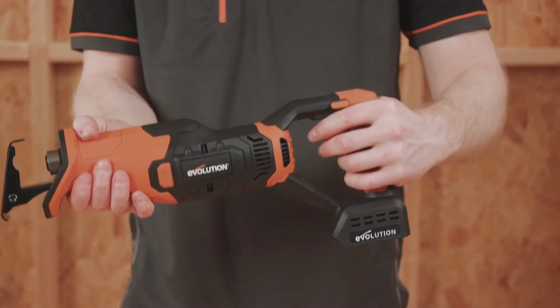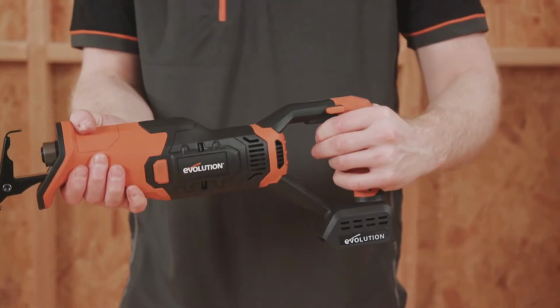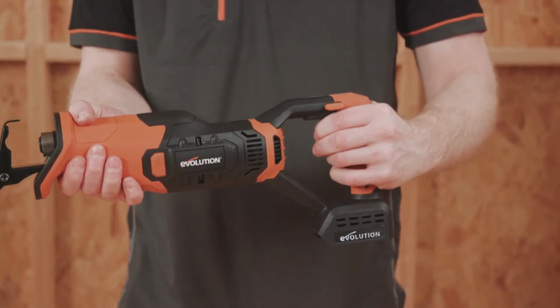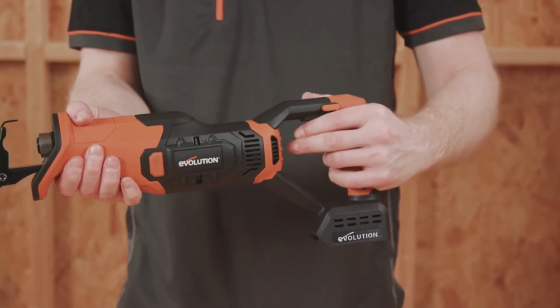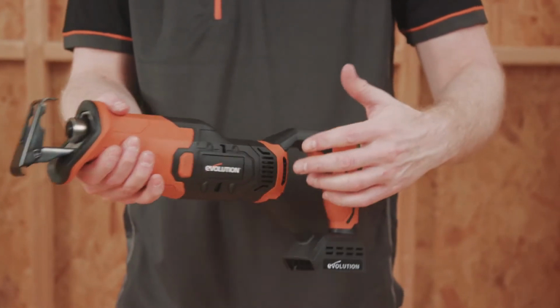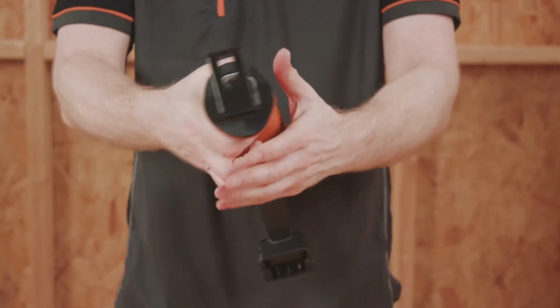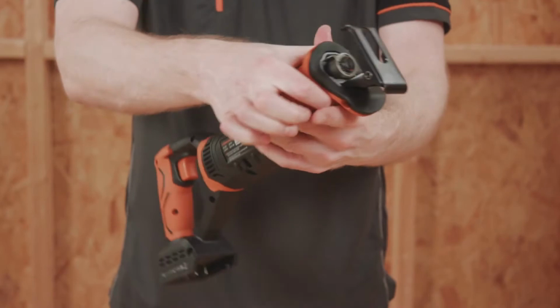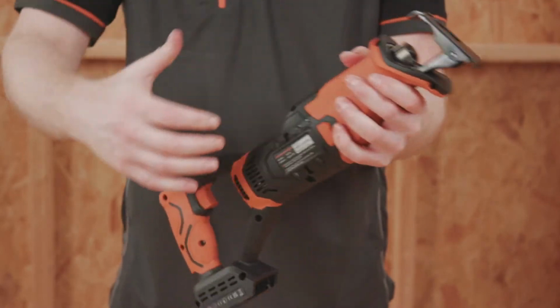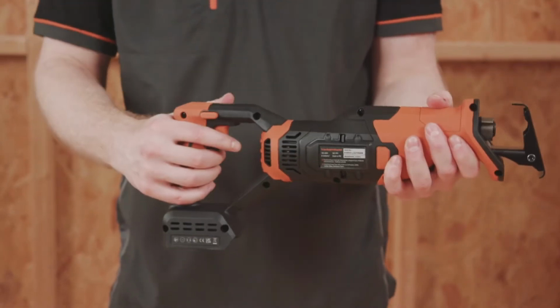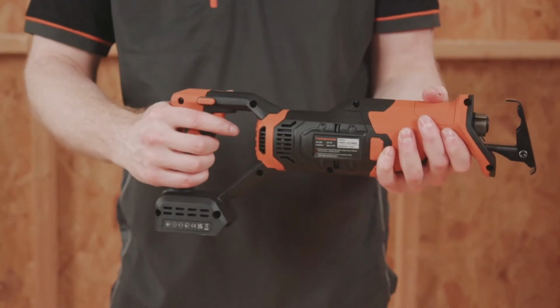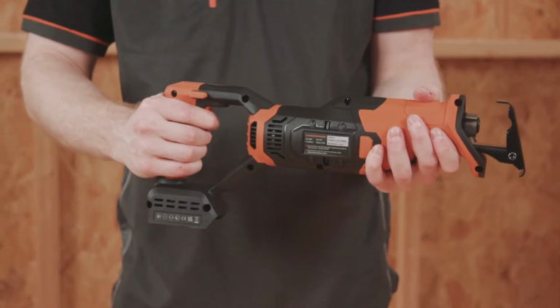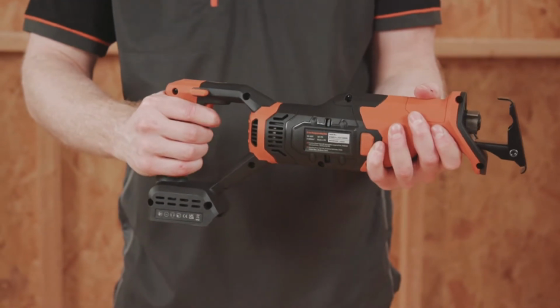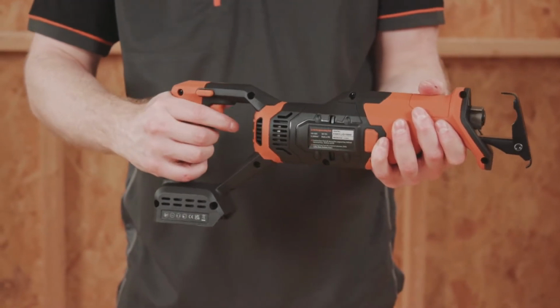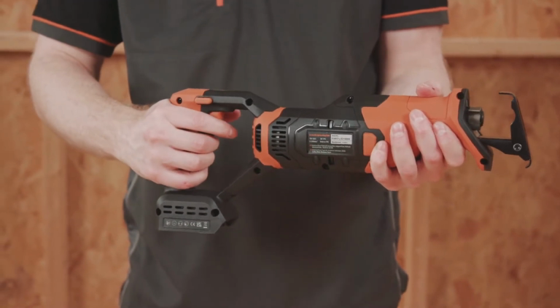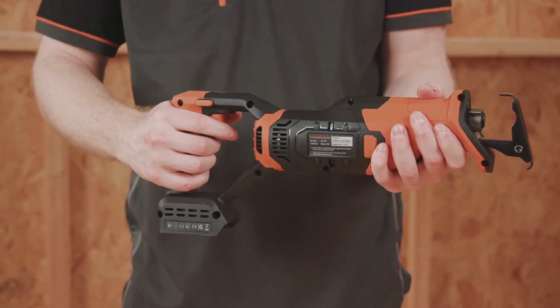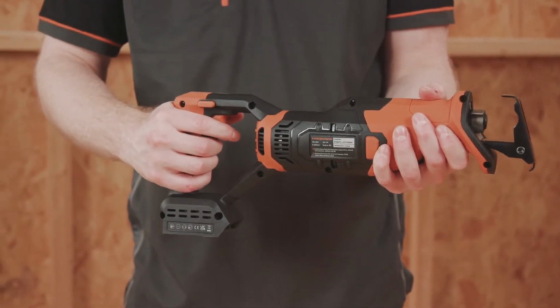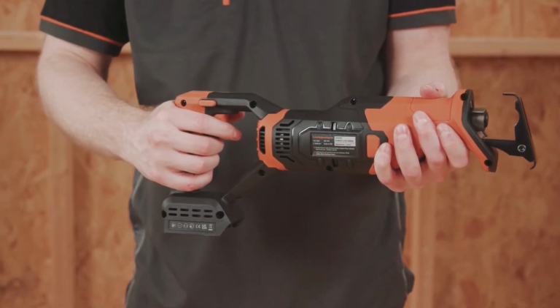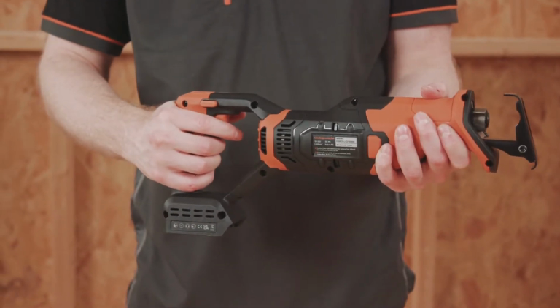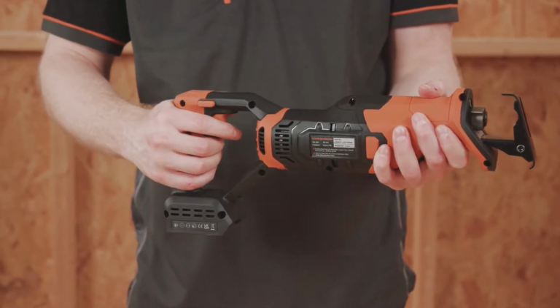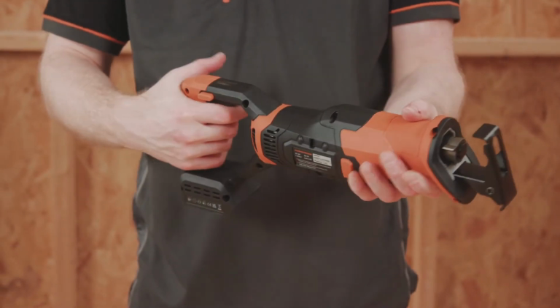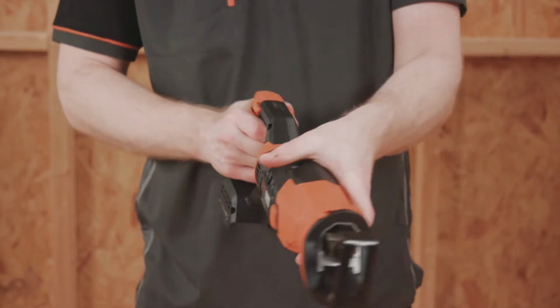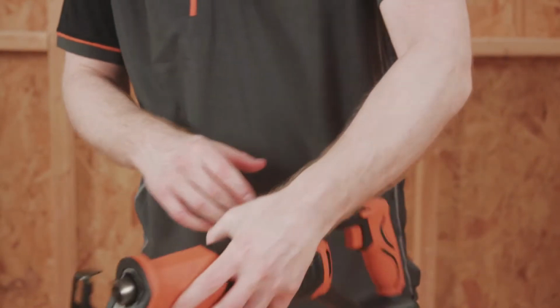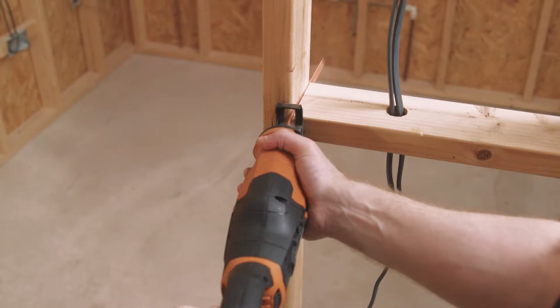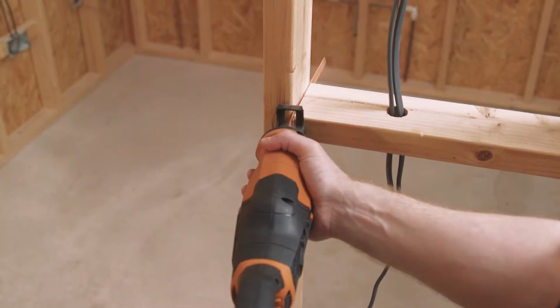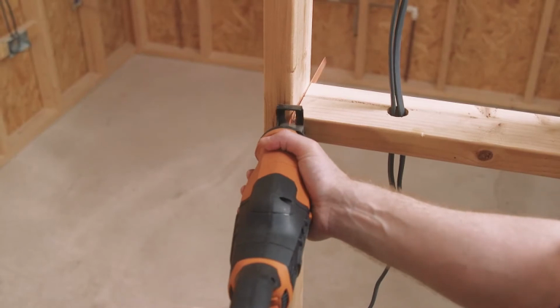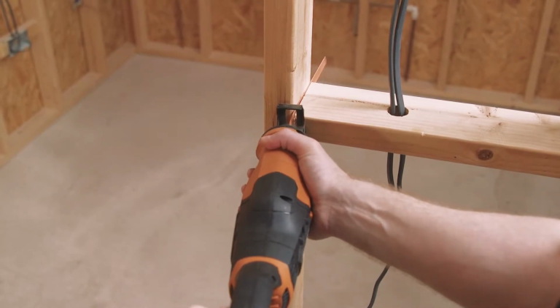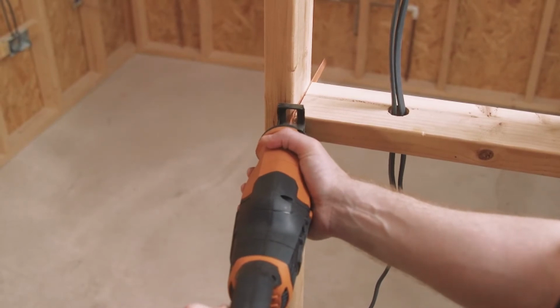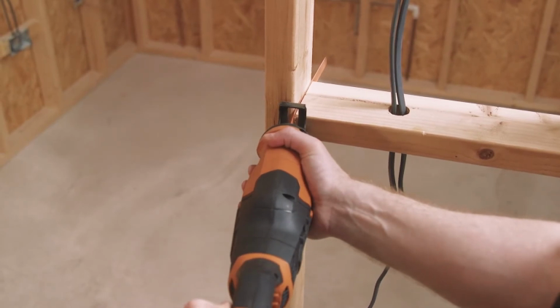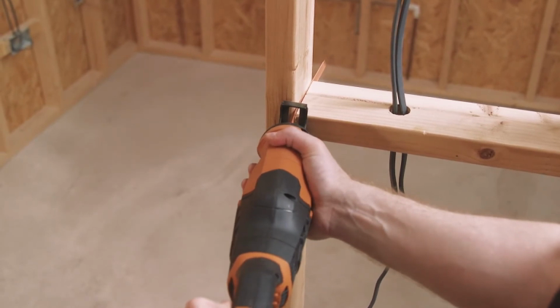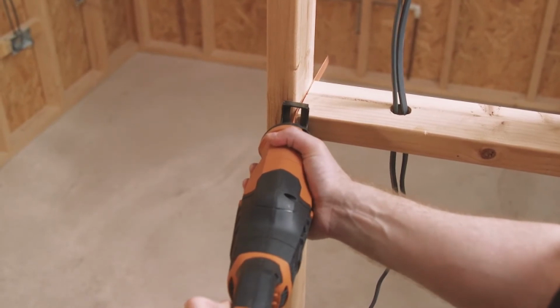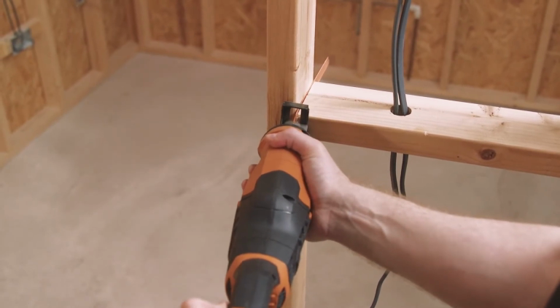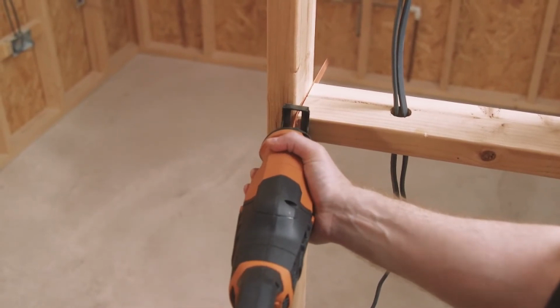This saw has been designed with an ambidextrous trigger lock button. This works as both a user safety feature and to also provide the same ease of use for left and right-handed users.